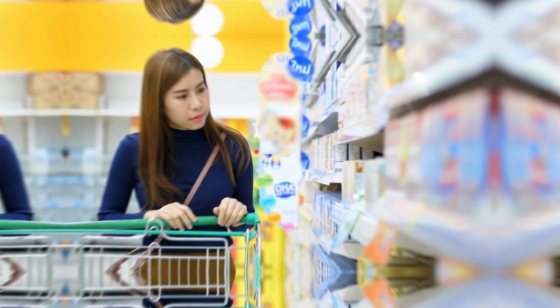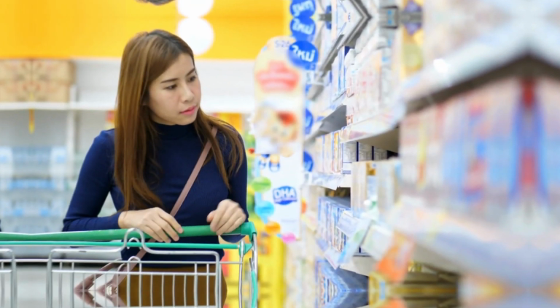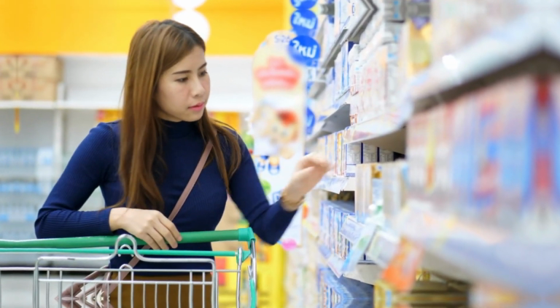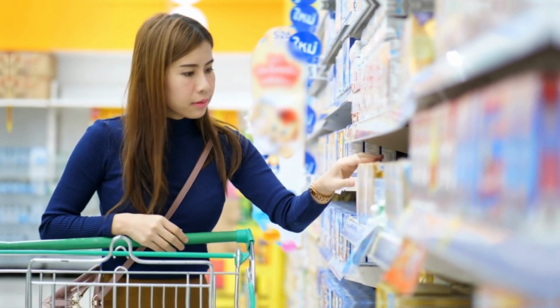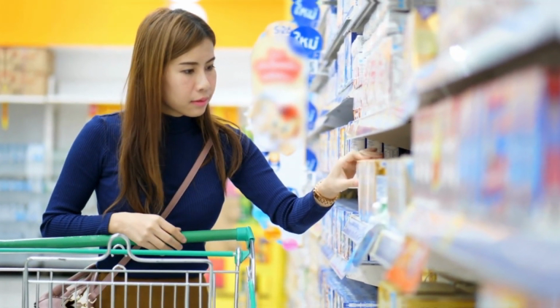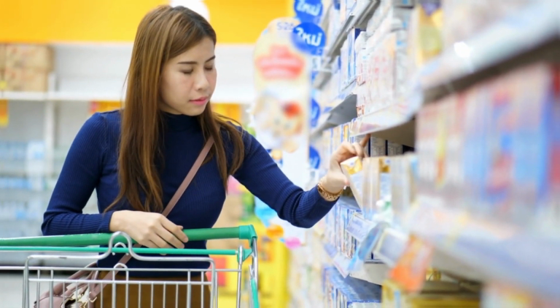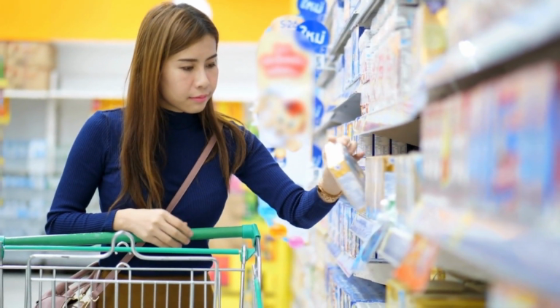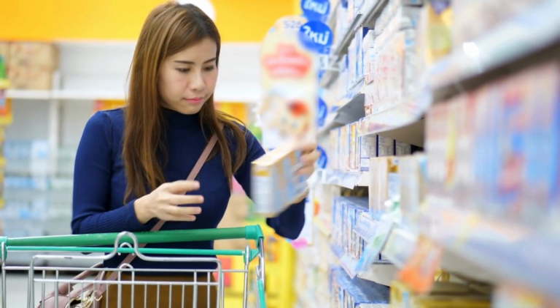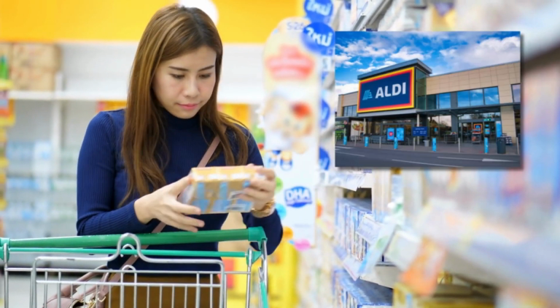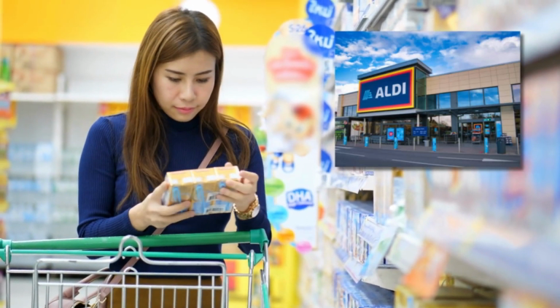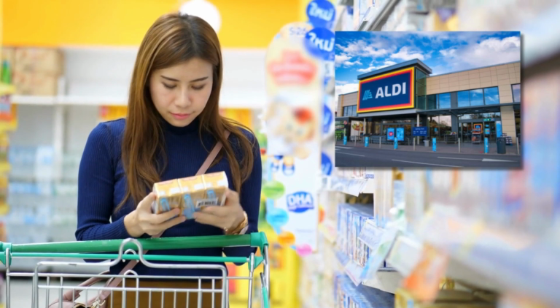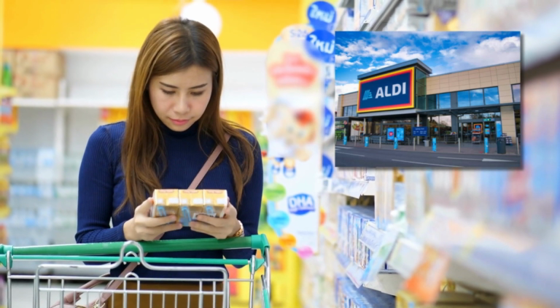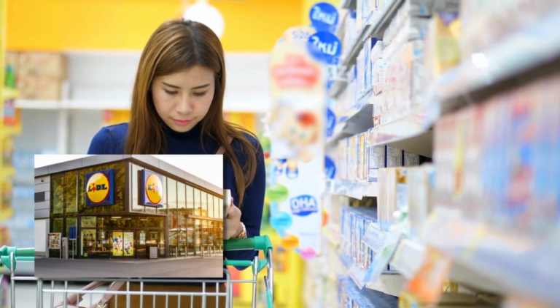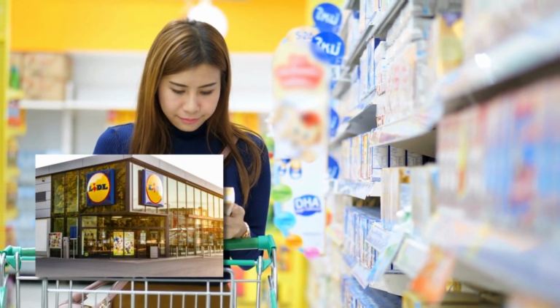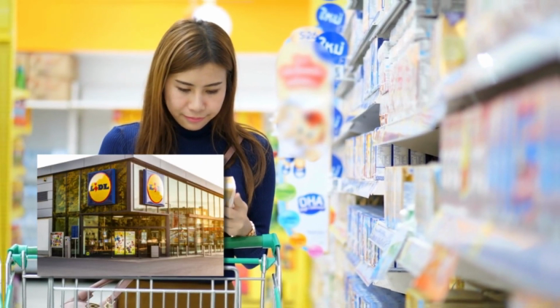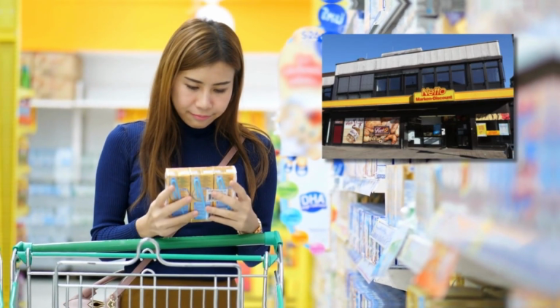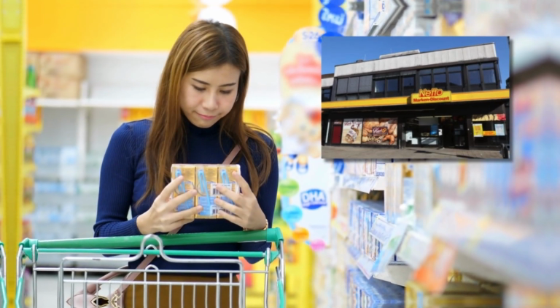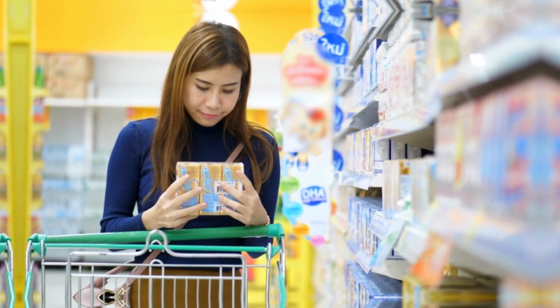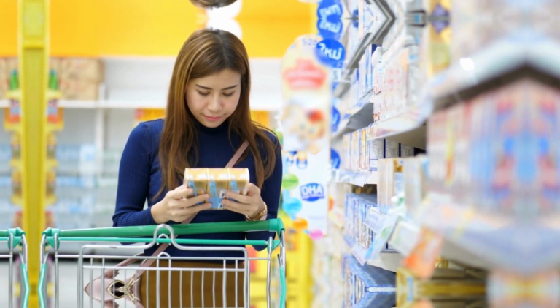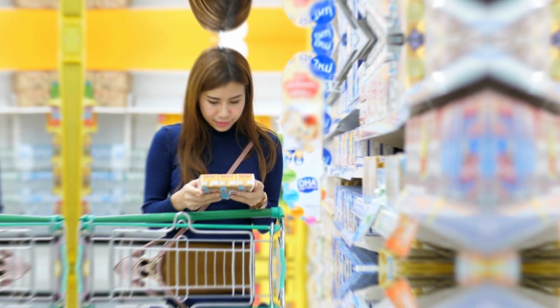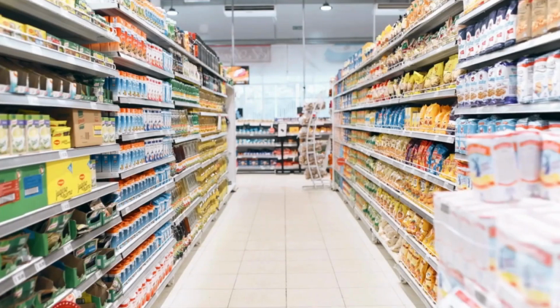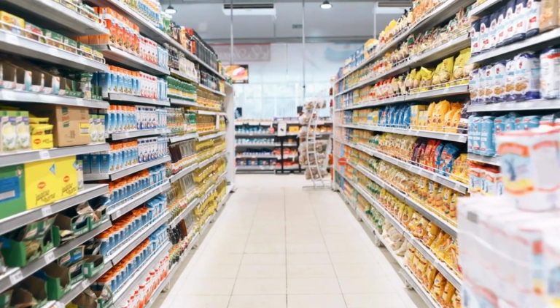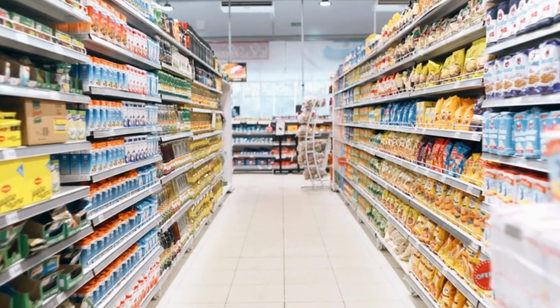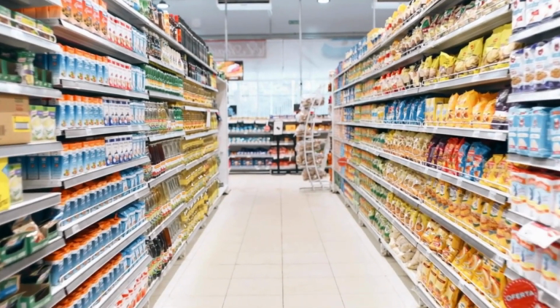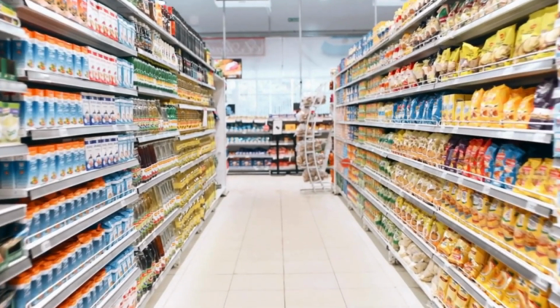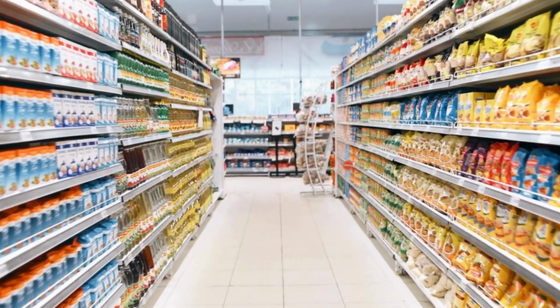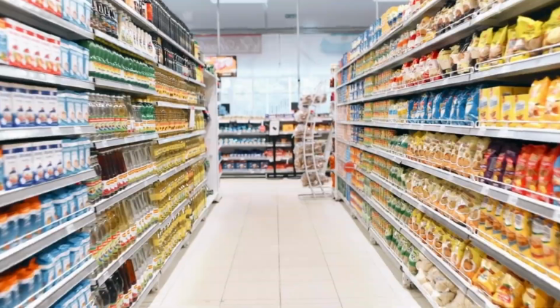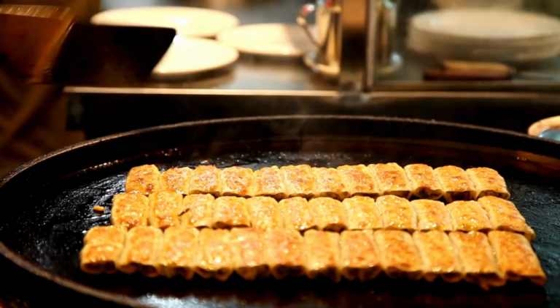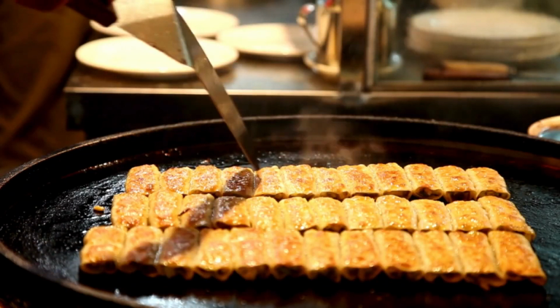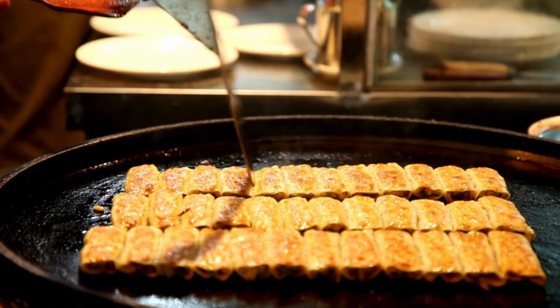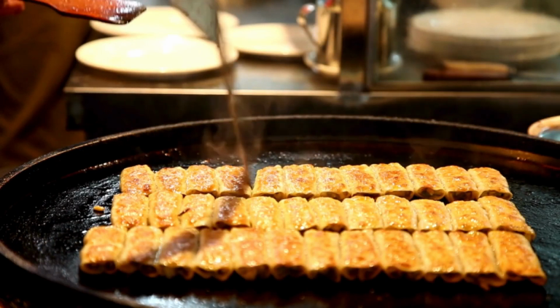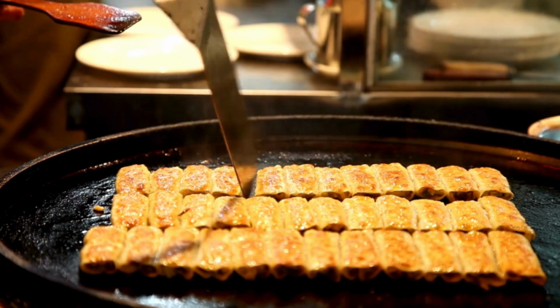Grocery shopping? Head to budget-friendly stores like Aldi, Lidl, or Netto for affordable food options. Plan meals, shop in bulk, and cook at home to stretch your budget further.